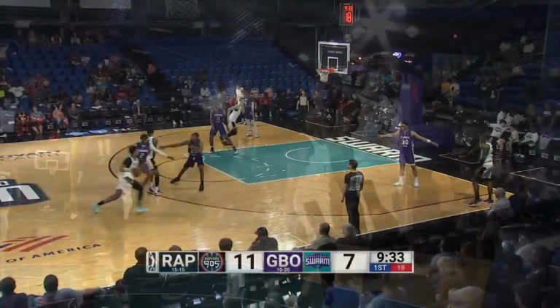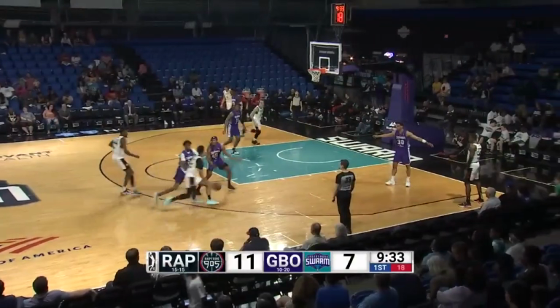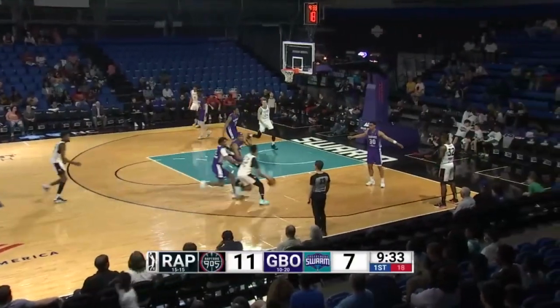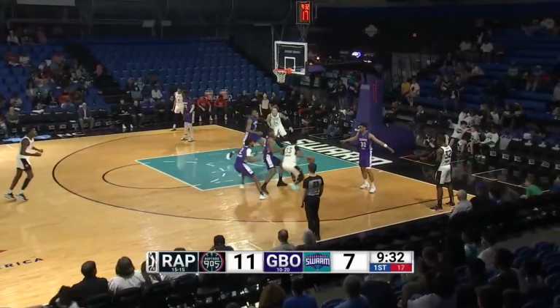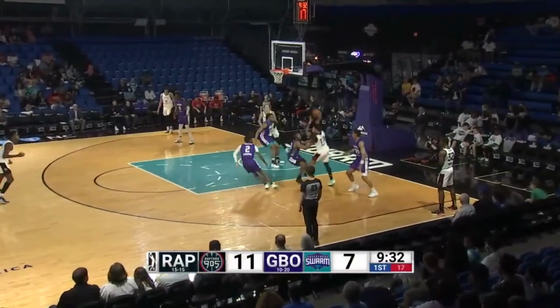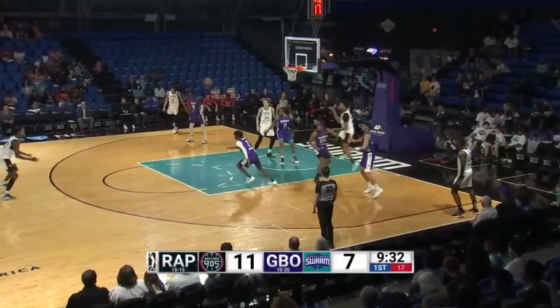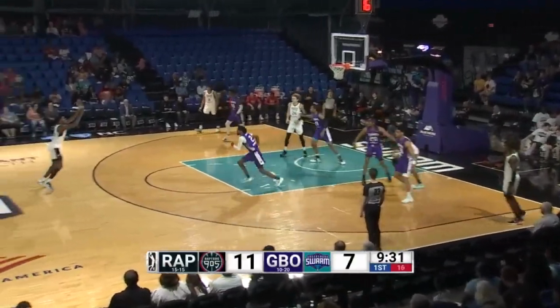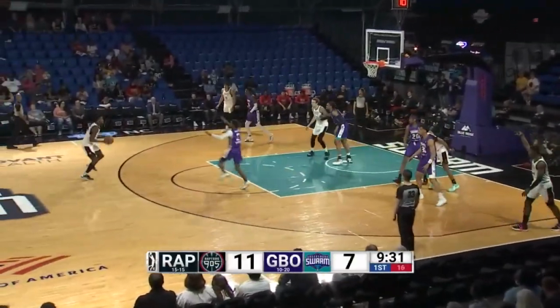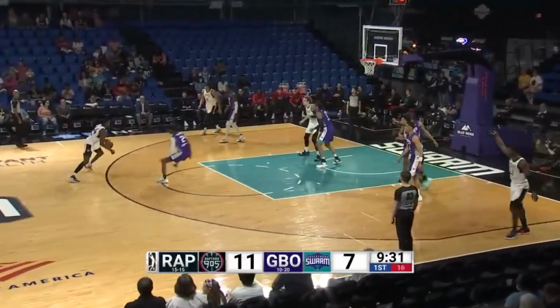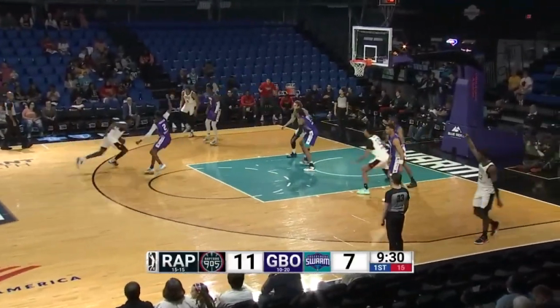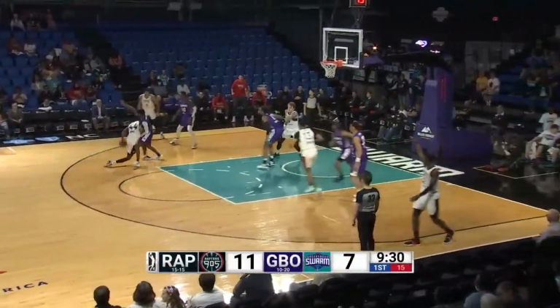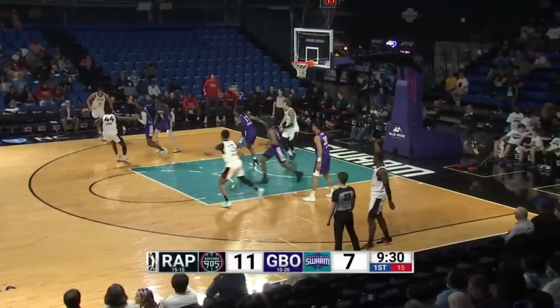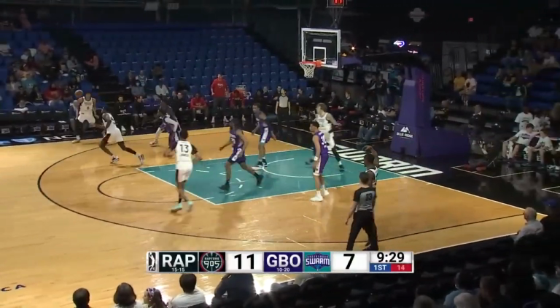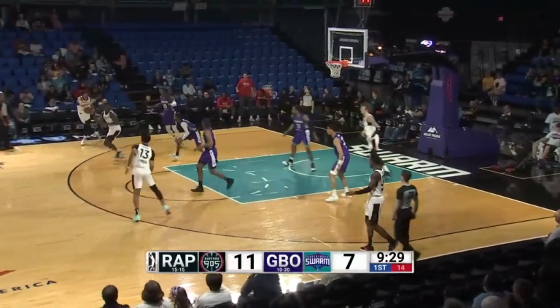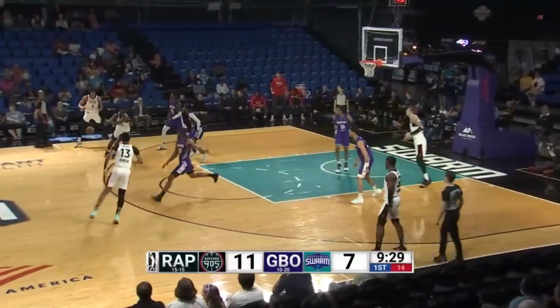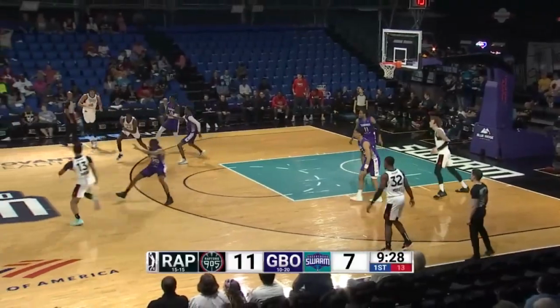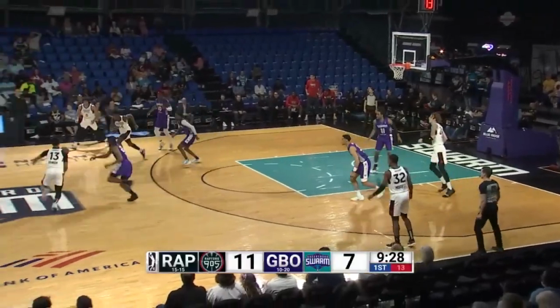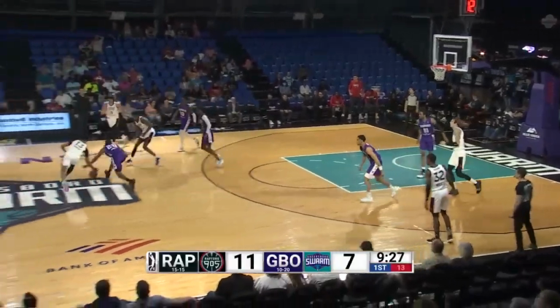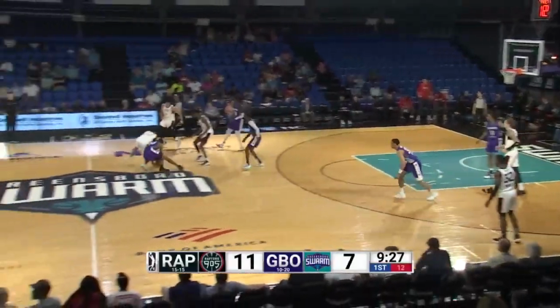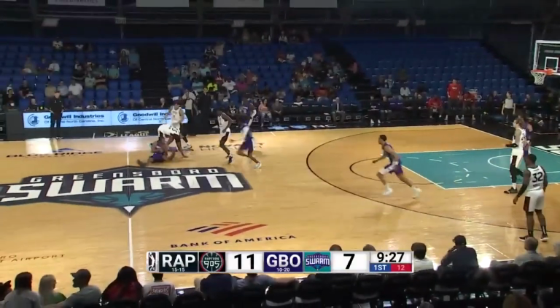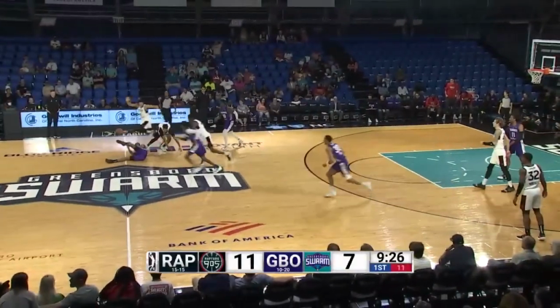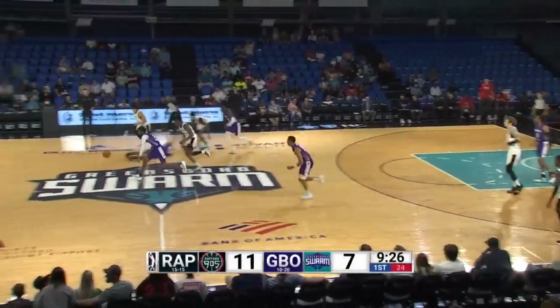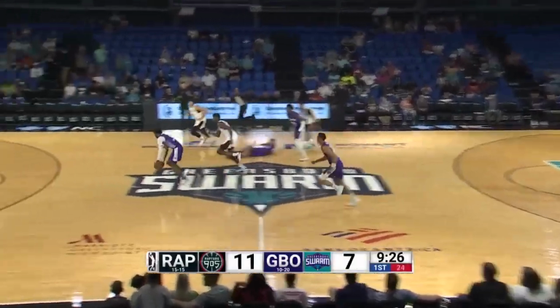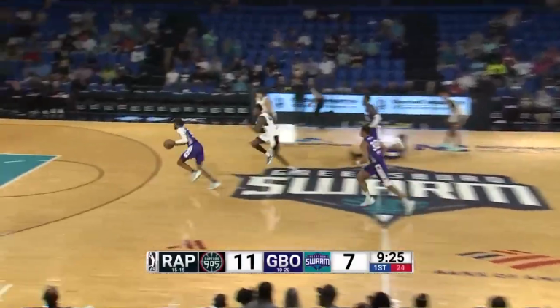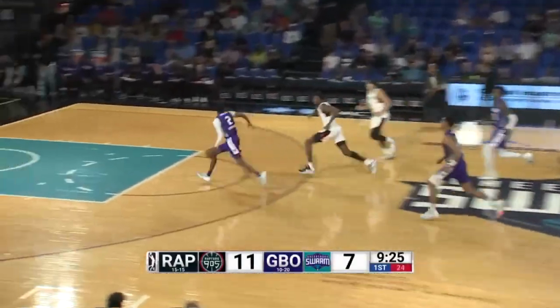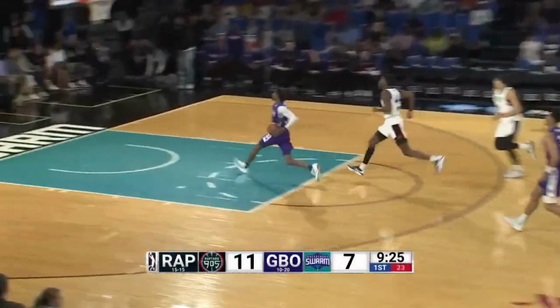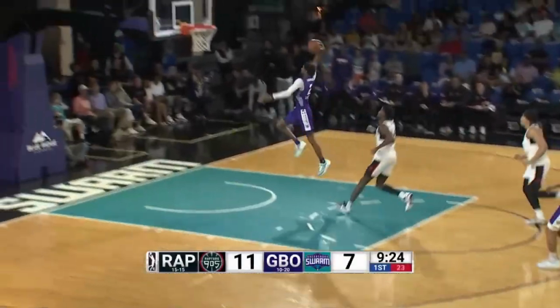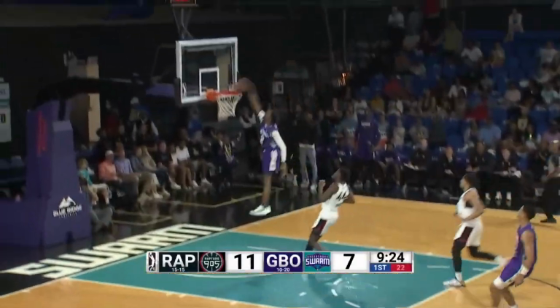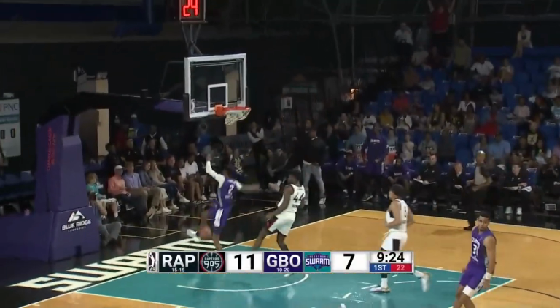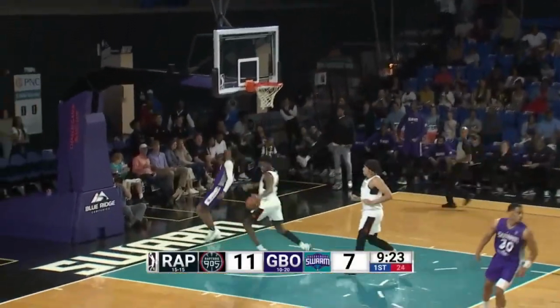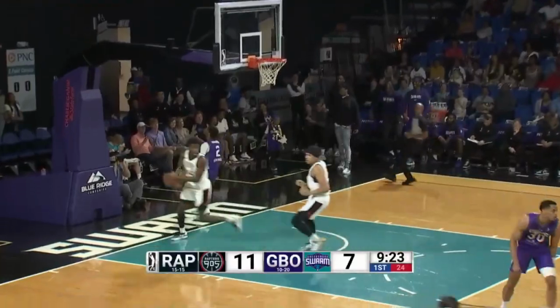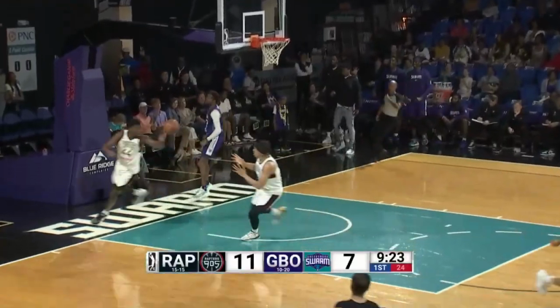9.05 ball from left to right. David Johnson down the left alley, stopped, skipped pass up top to Gabe Brown, lost it at the left elbow, and loose ball to the floor, picked up by Xavier Snead — turnover by the 9.05, and ahead of the pack is Simmons with a slam!